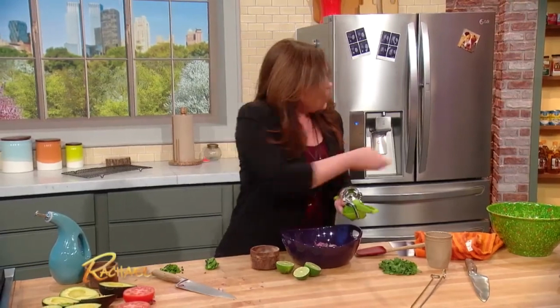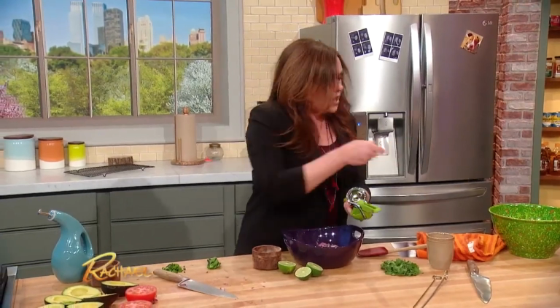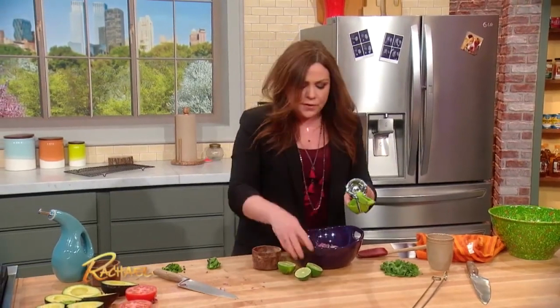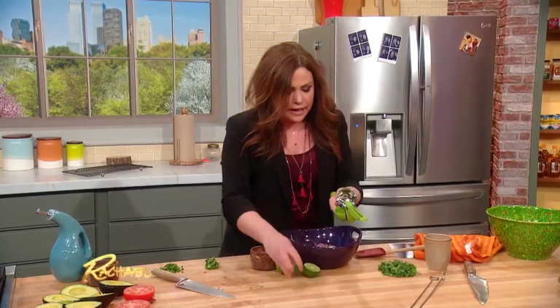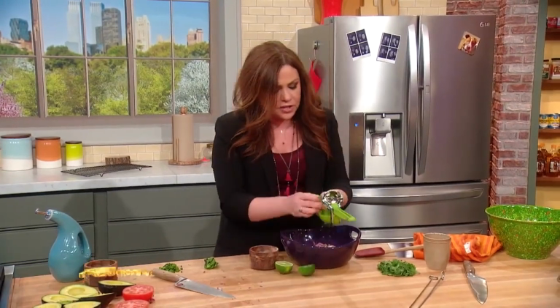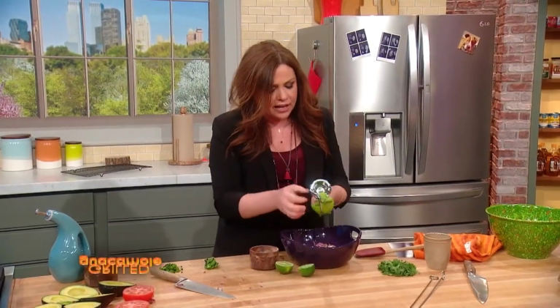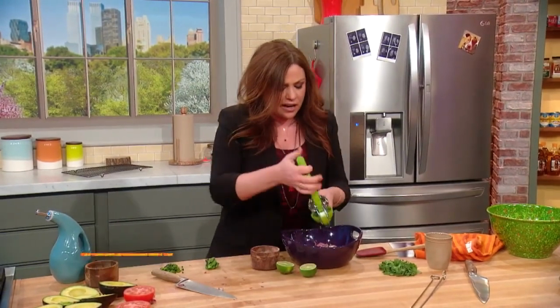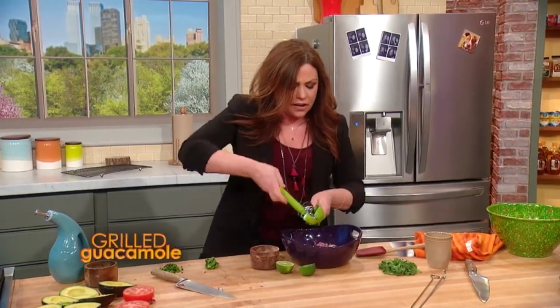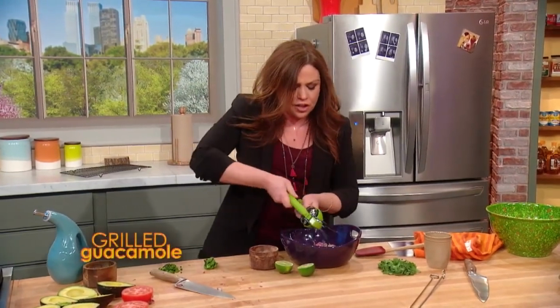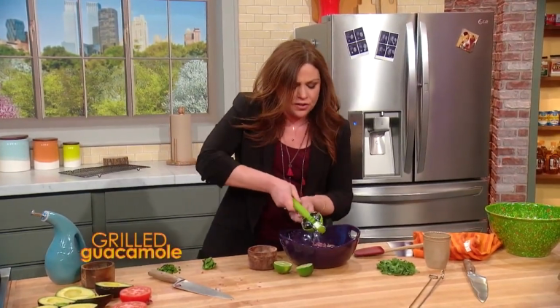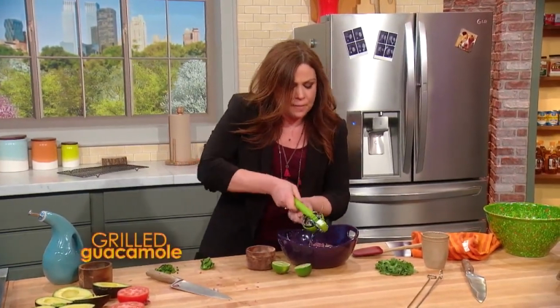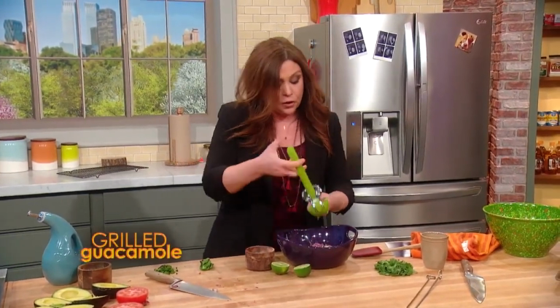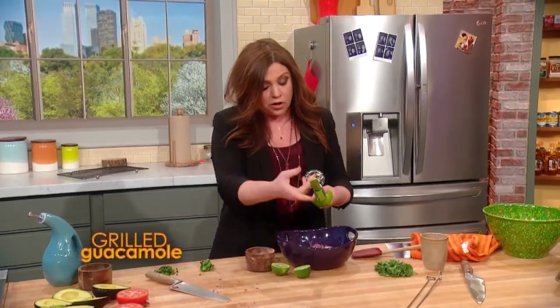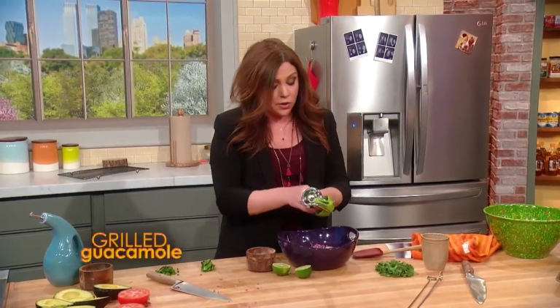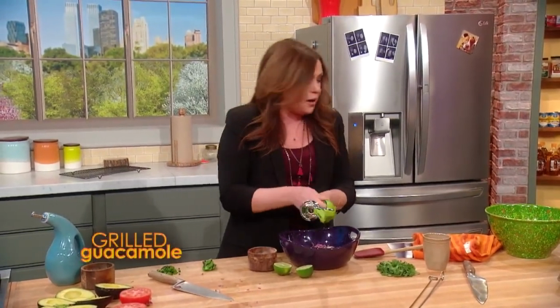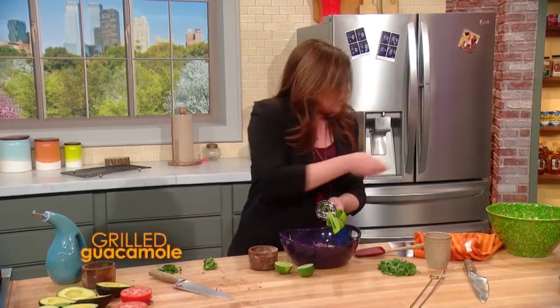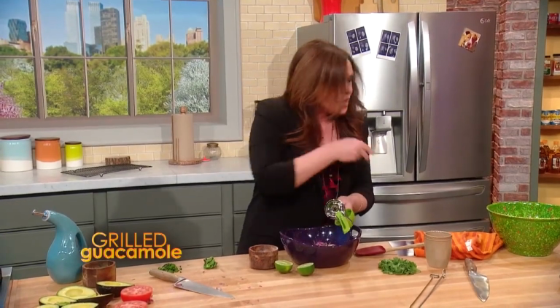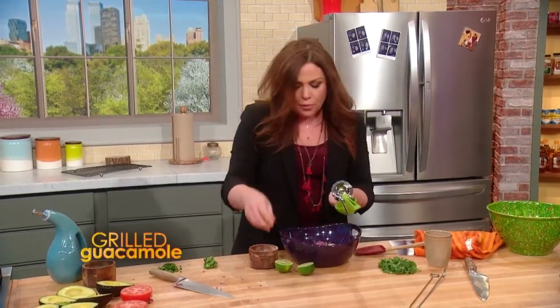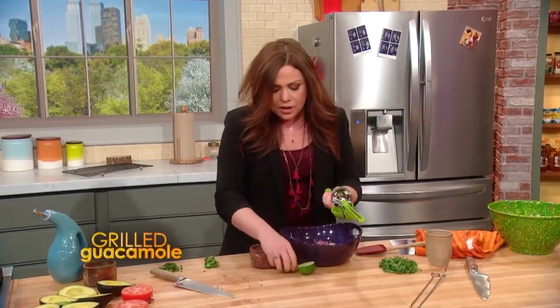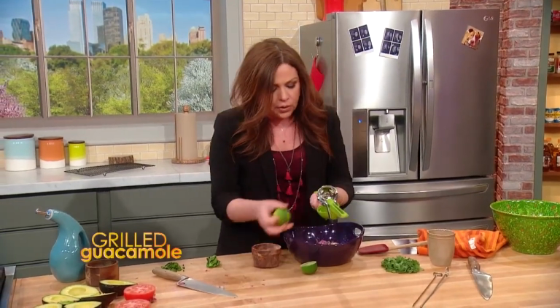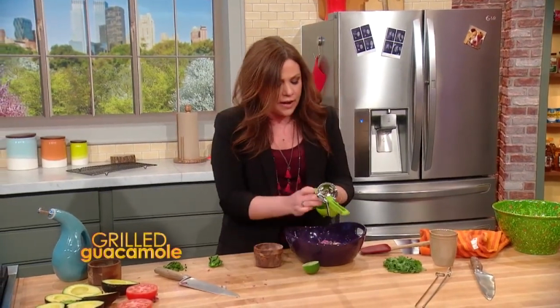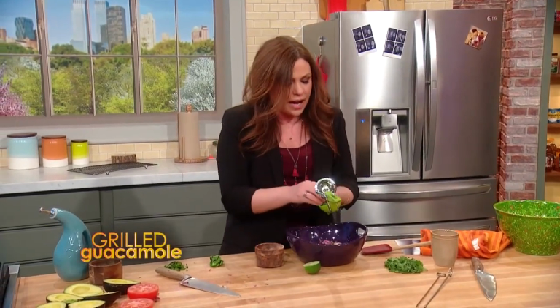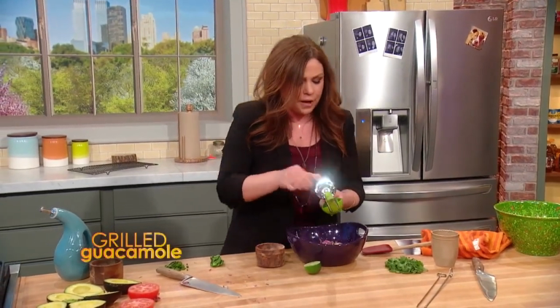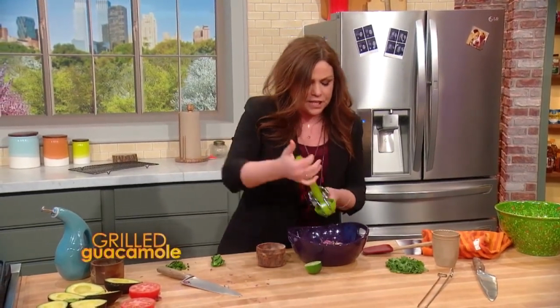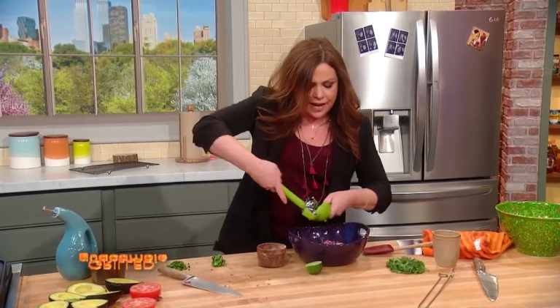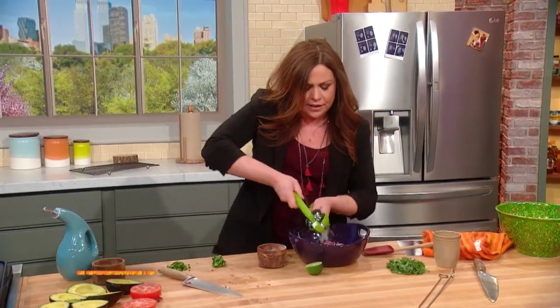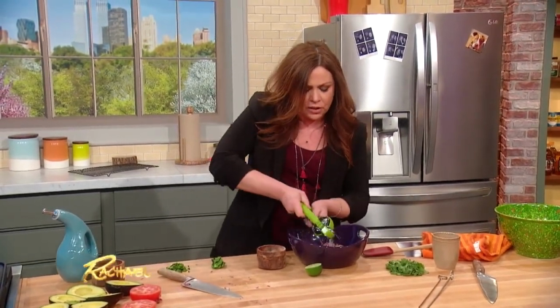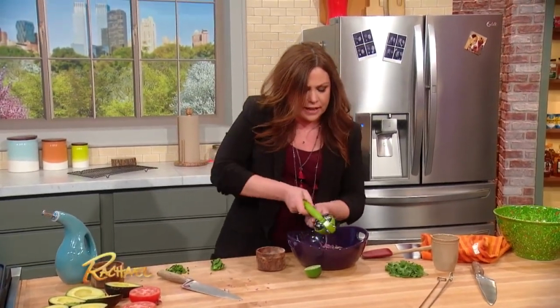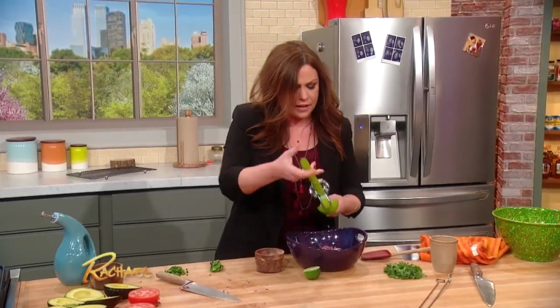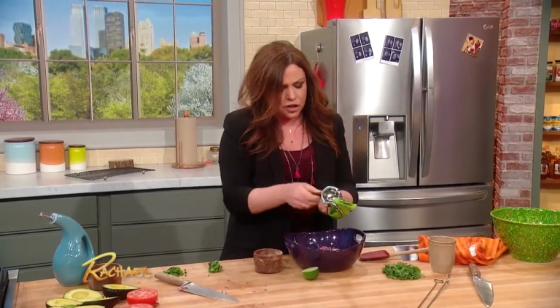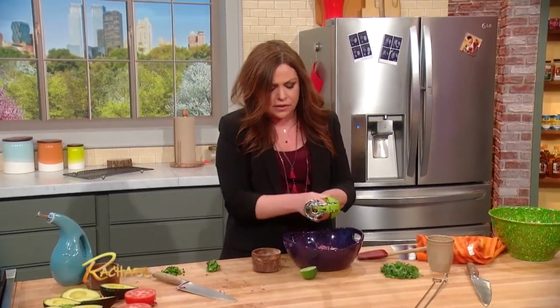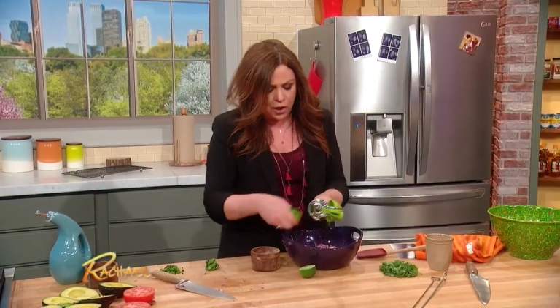If the limes feel tight and they're not gonna give you a lot of juice for your margaritas or your guacamole, throw them in the microwave on high for about 15 seconds and it really gets the juices flowing.